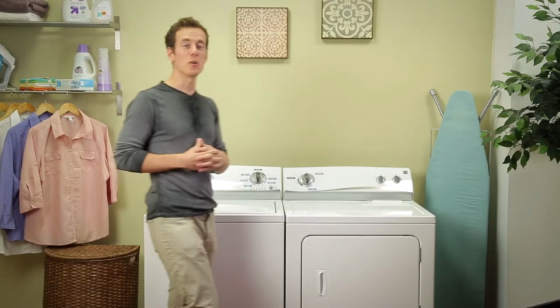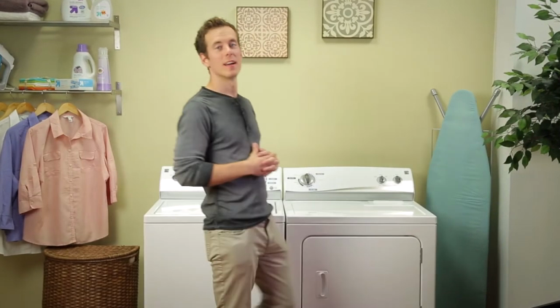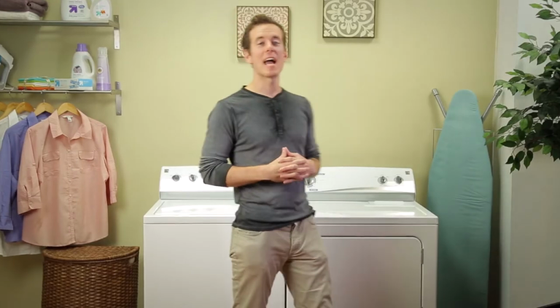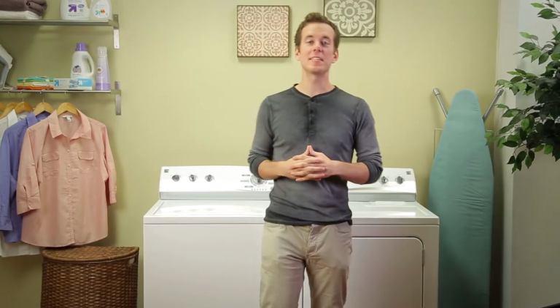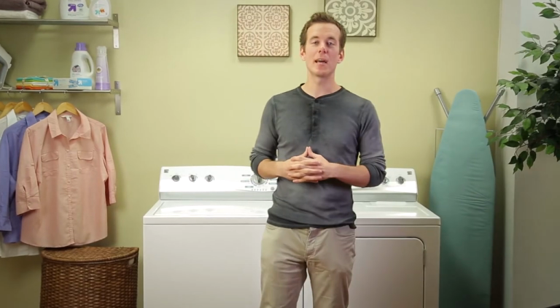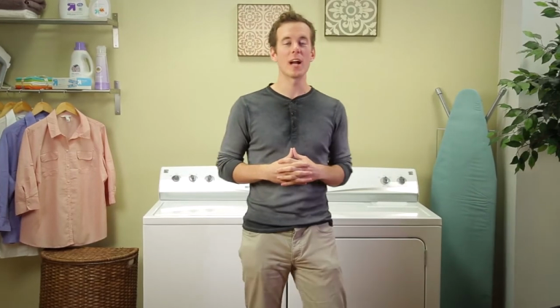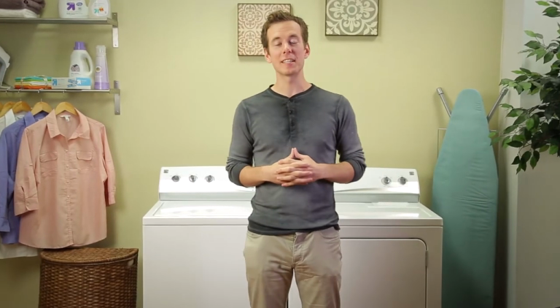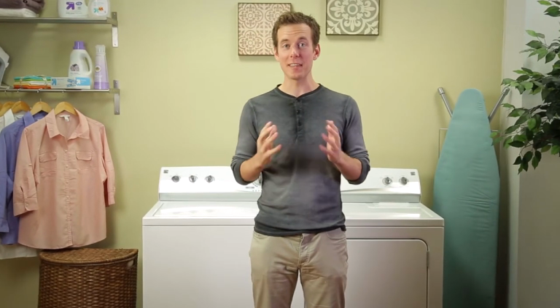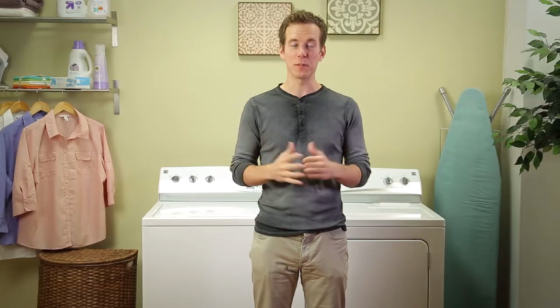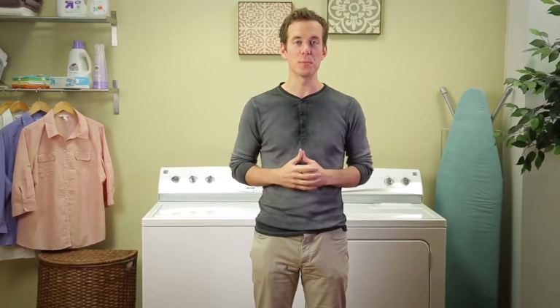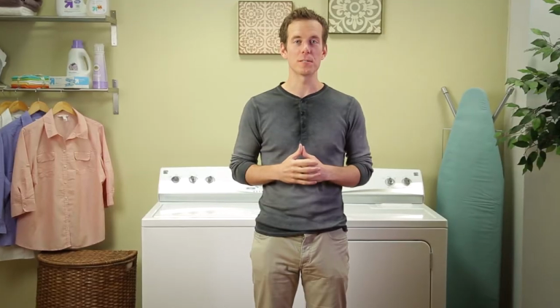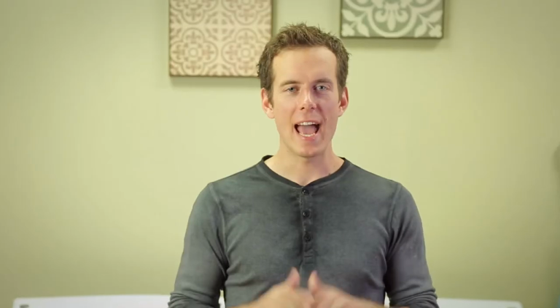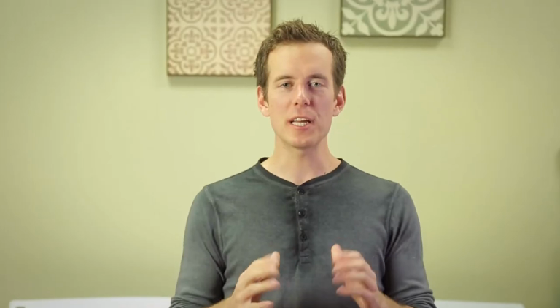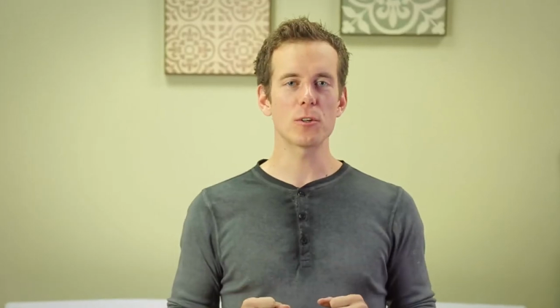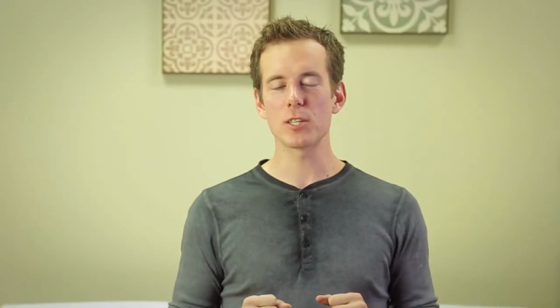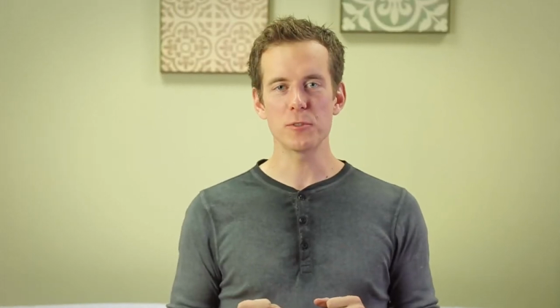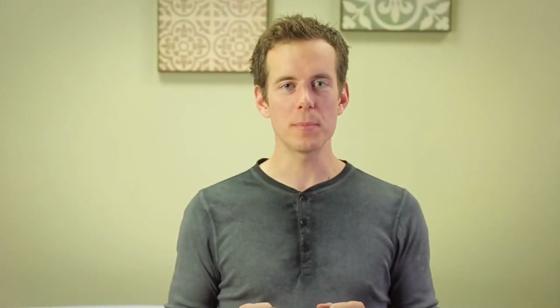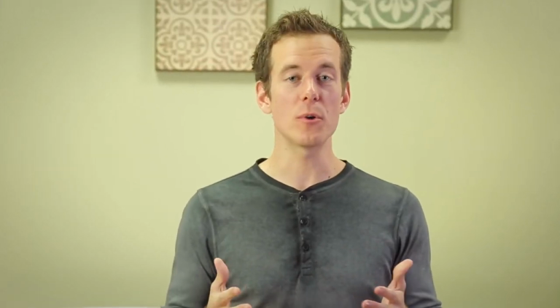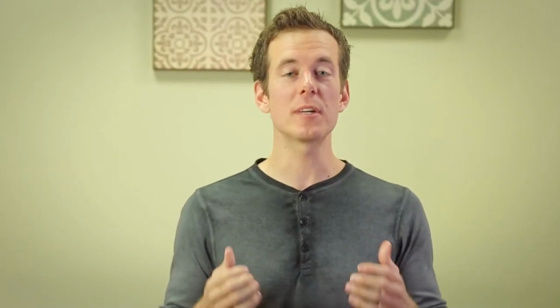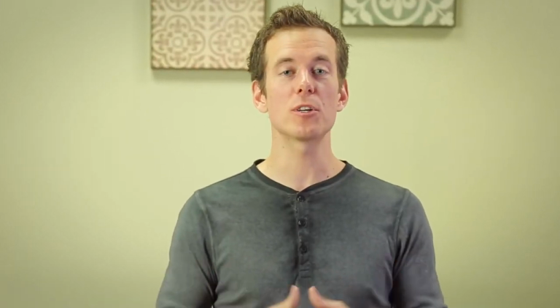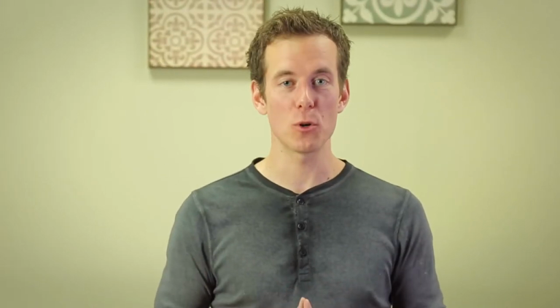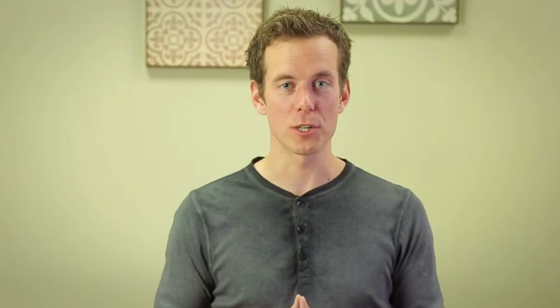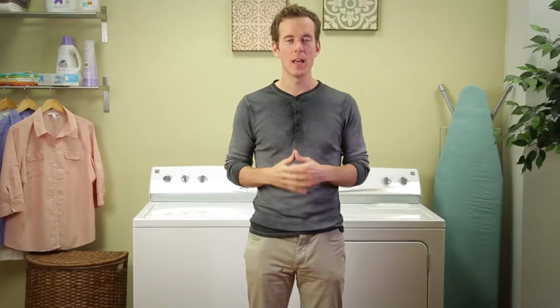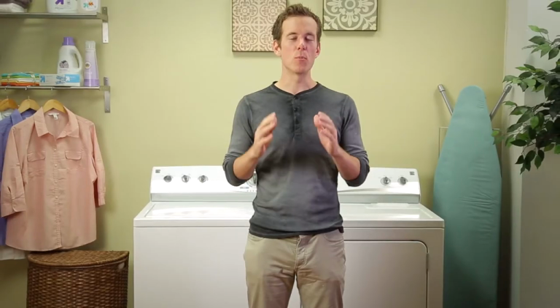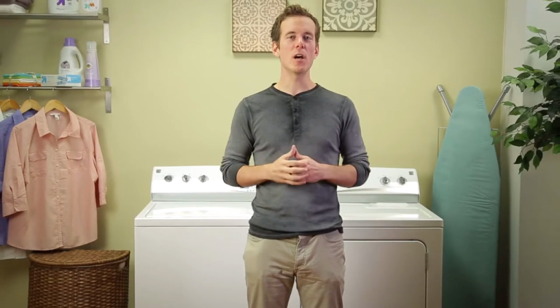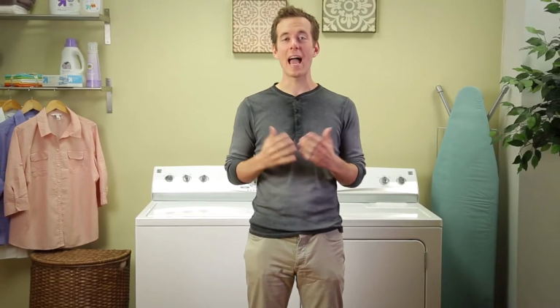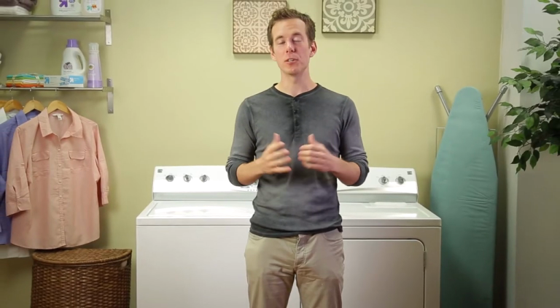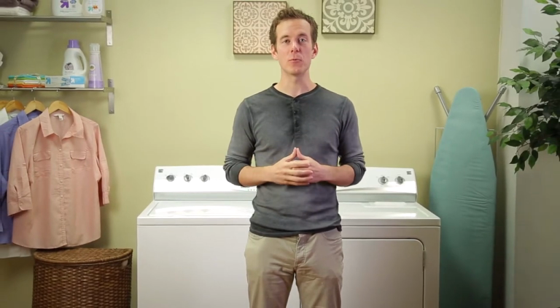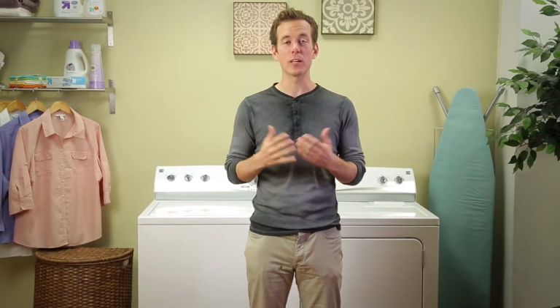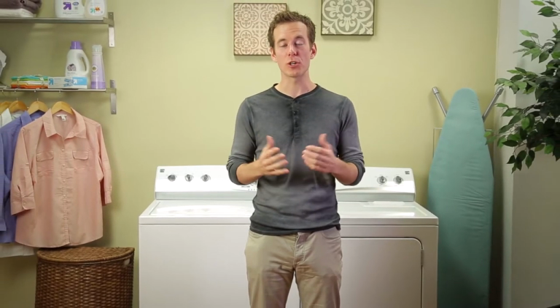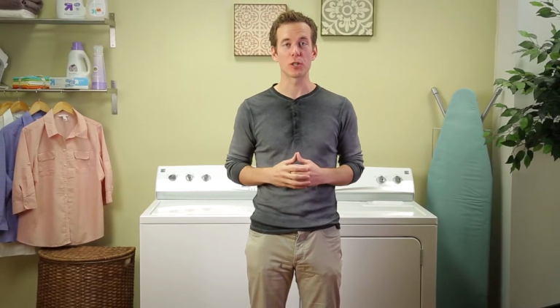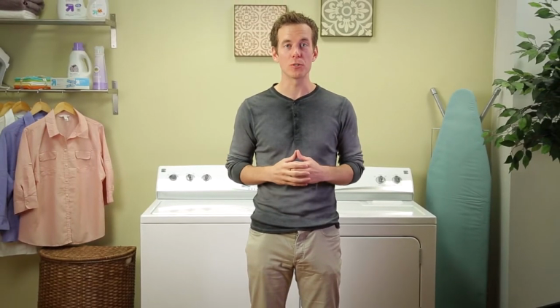Hello! On behalf of the entire Kenmore brand, I'd like to say thank you for your recent purchase. As you get started, we'd like to offer you some tips for loading your new Kenmore Top Load Washer. The more you know, the happier you'll be with the way your washer cleans your clothes.